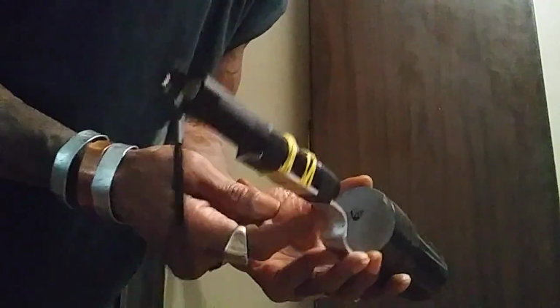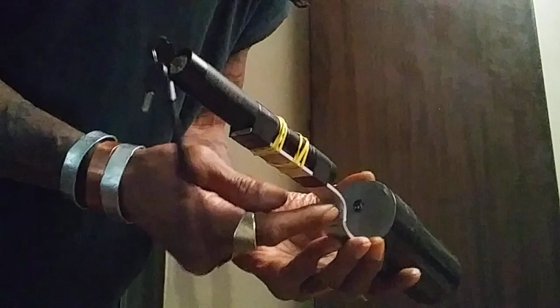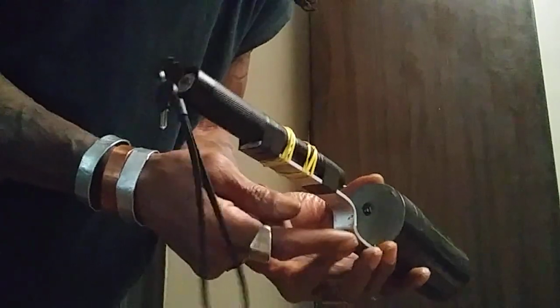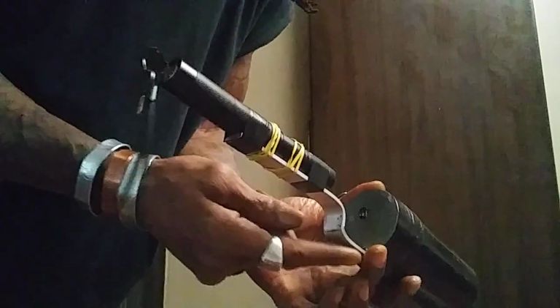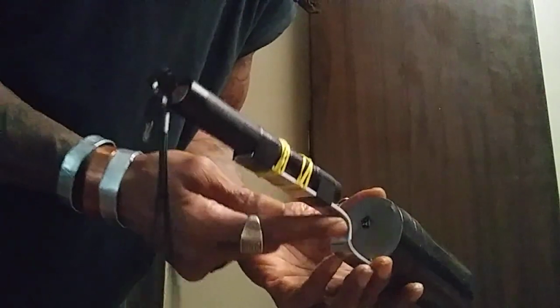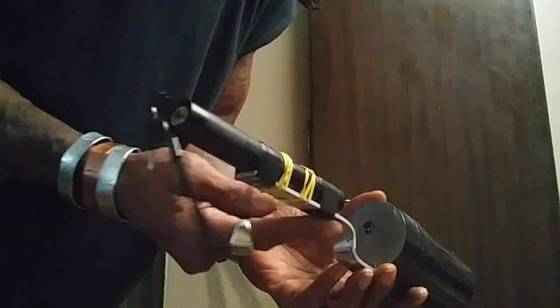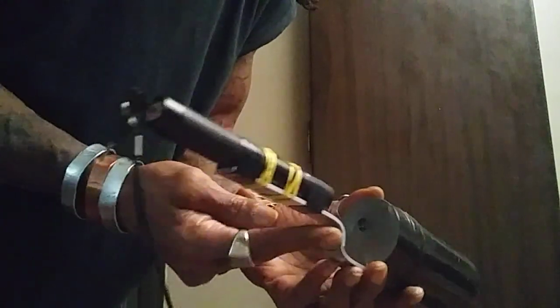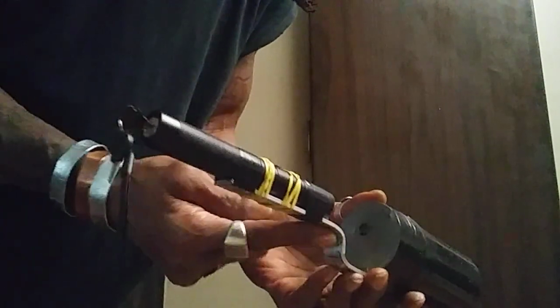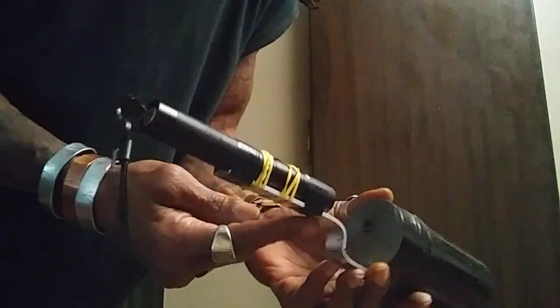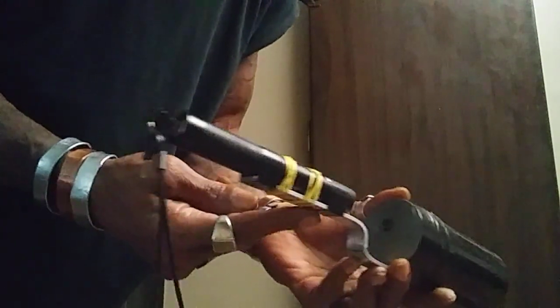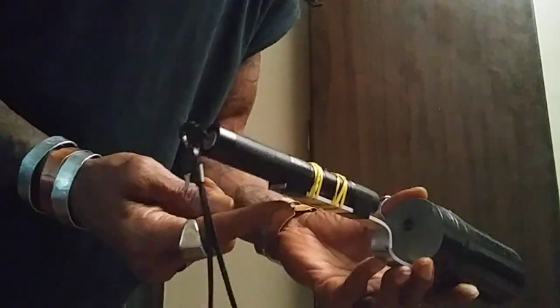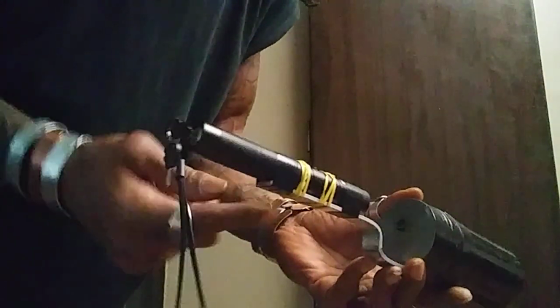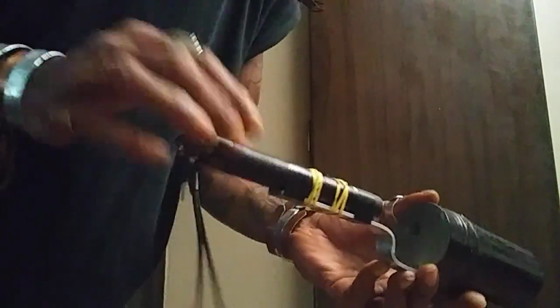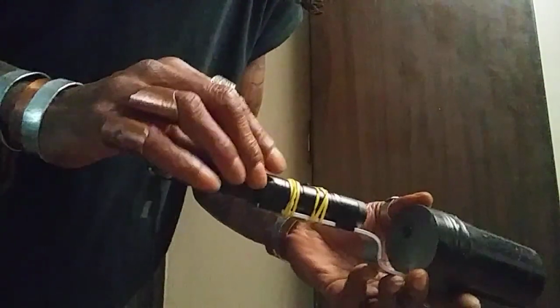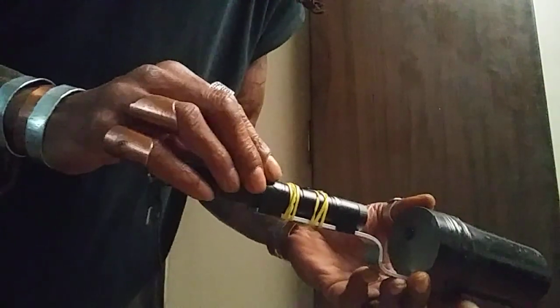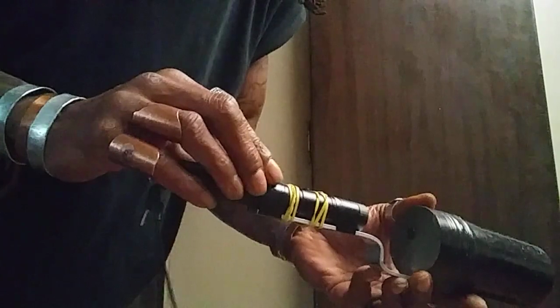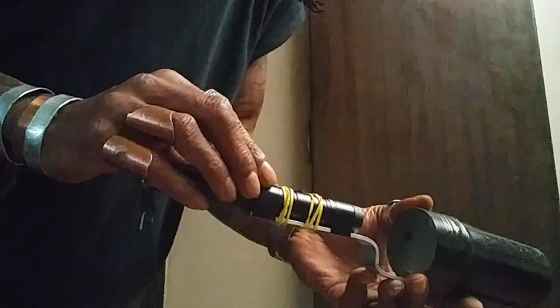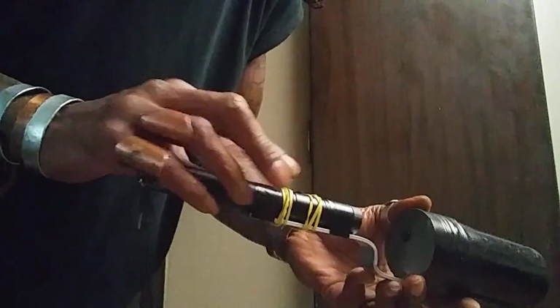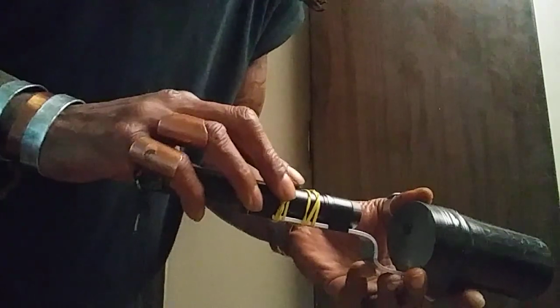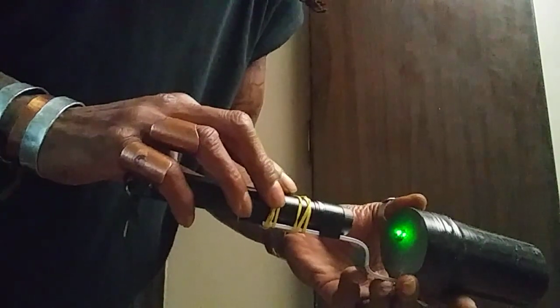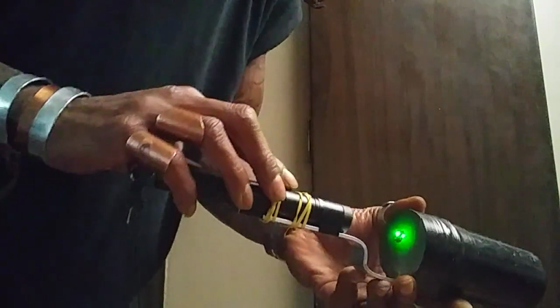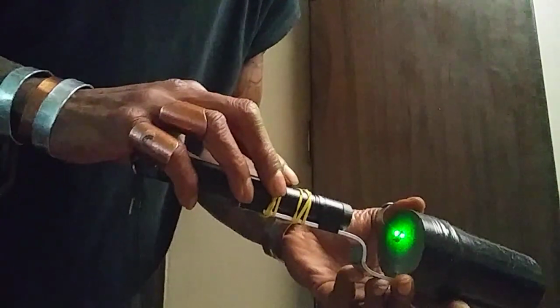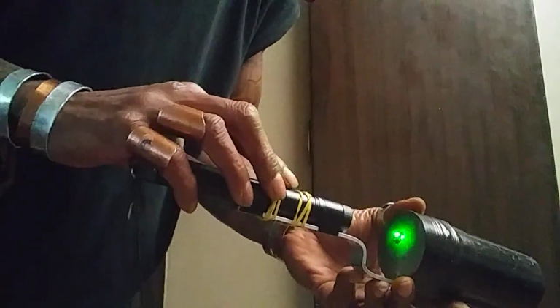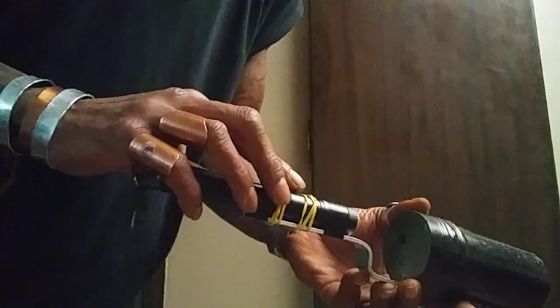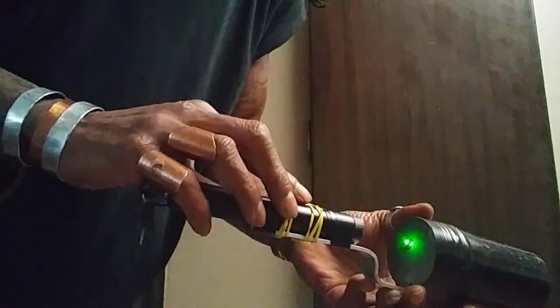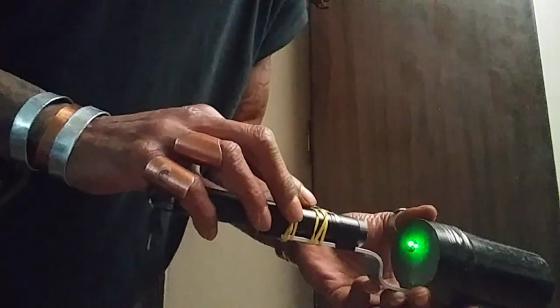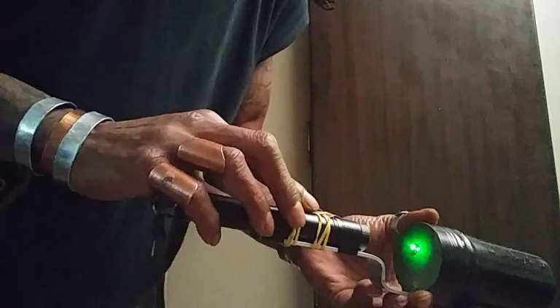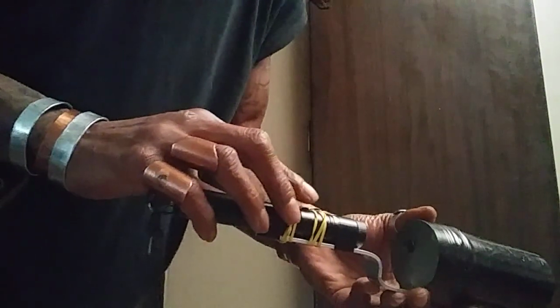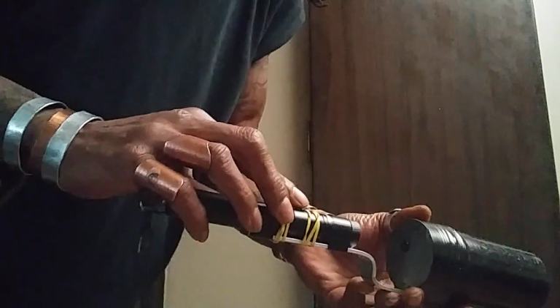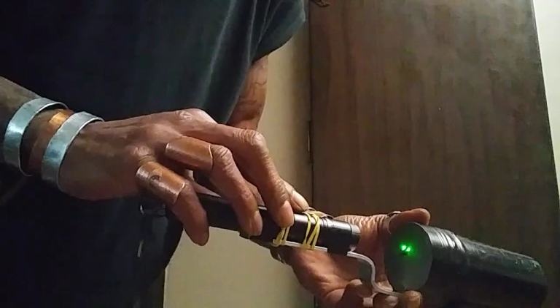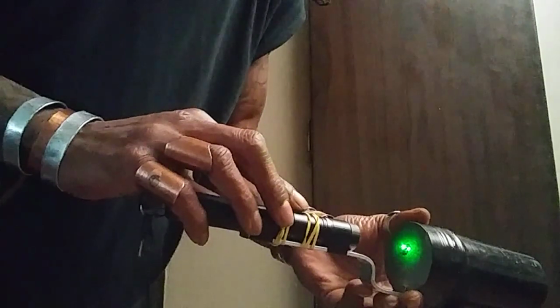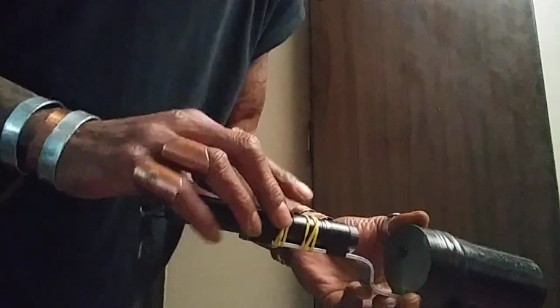This is just some aluminum that I bent in the shape that I needed. And this is a green laser that shoots back to the other side.